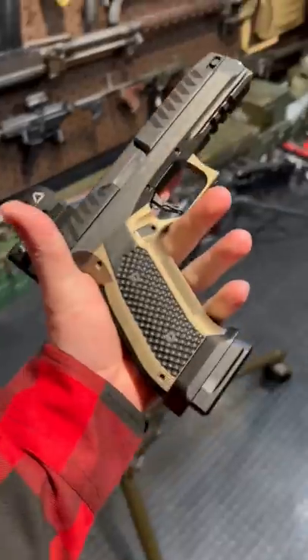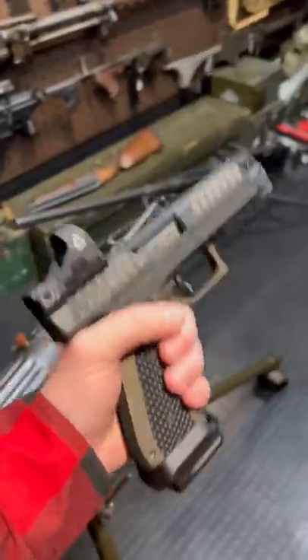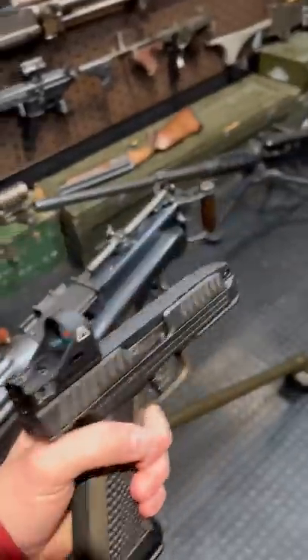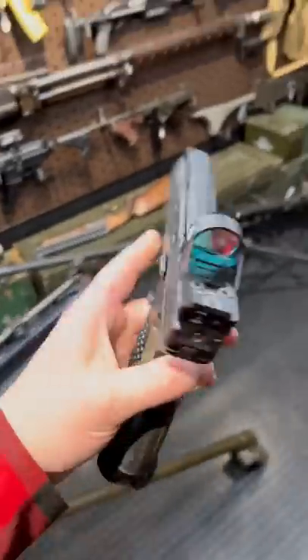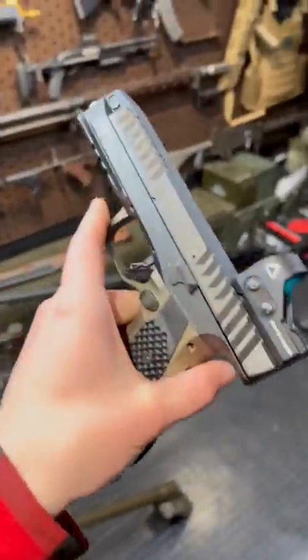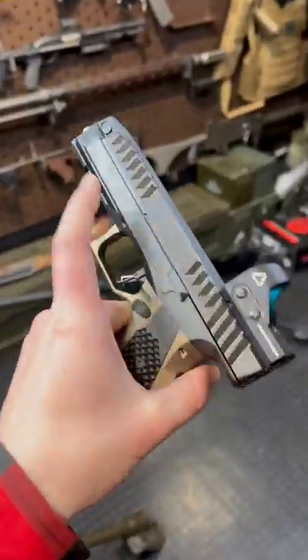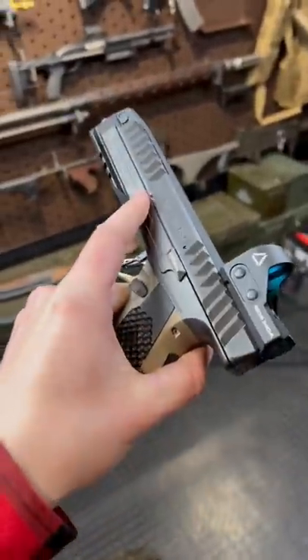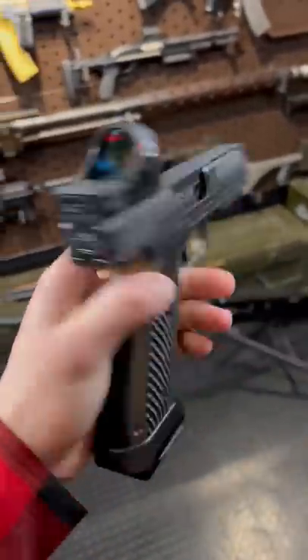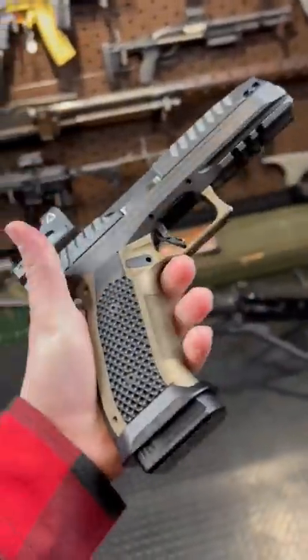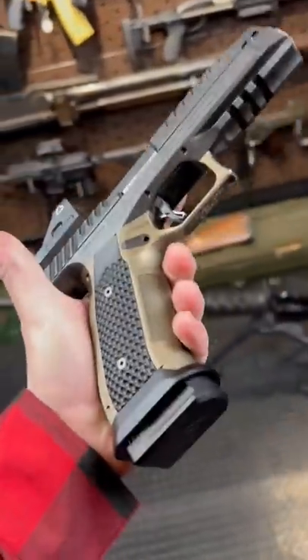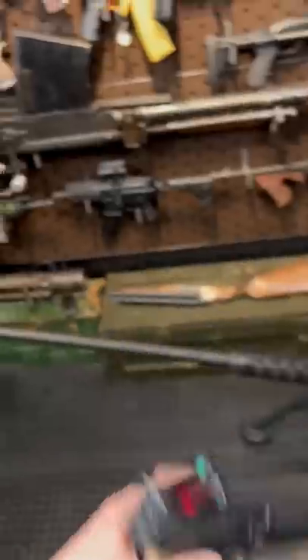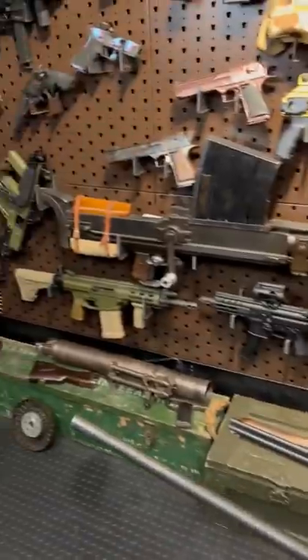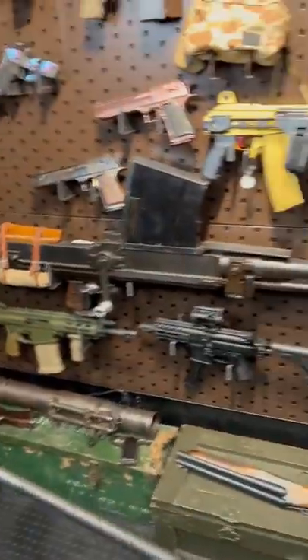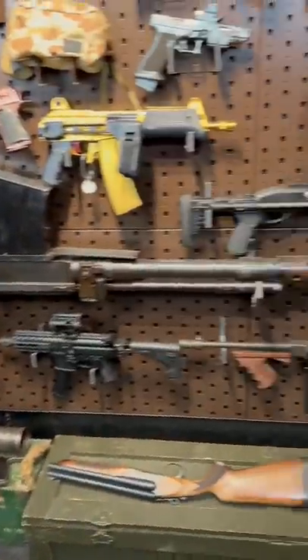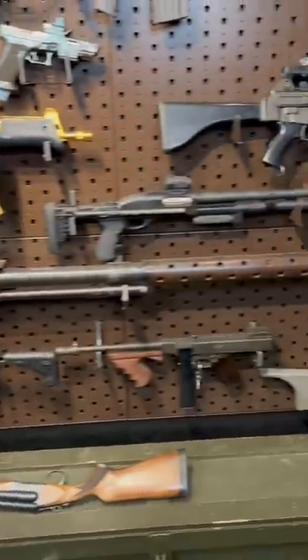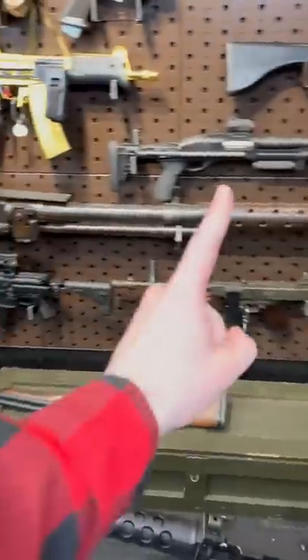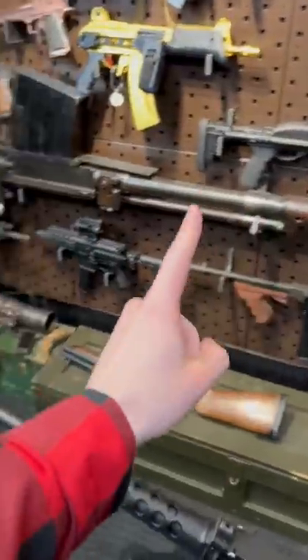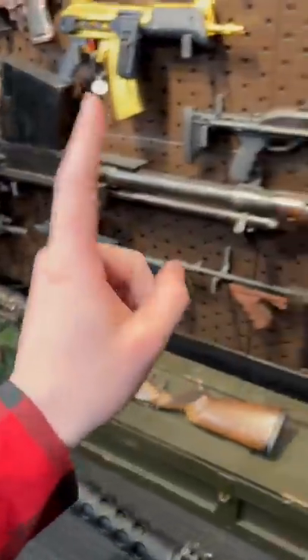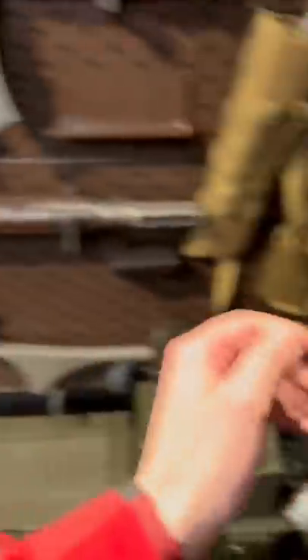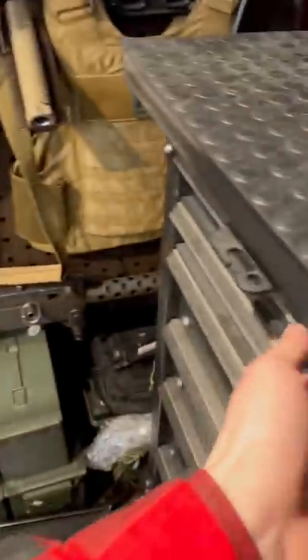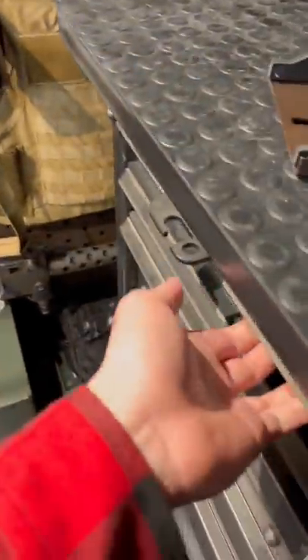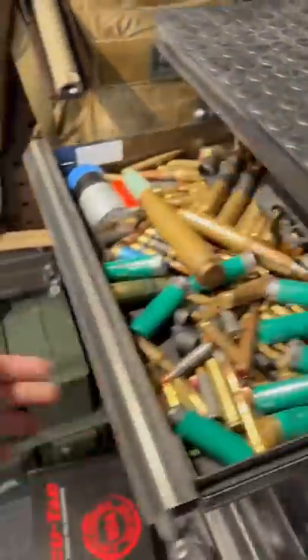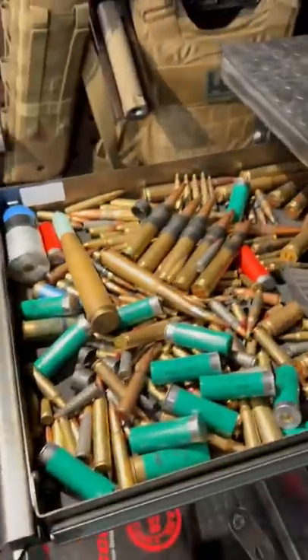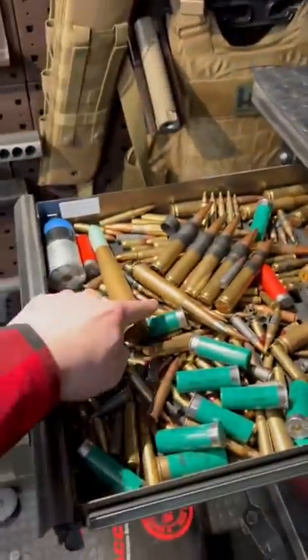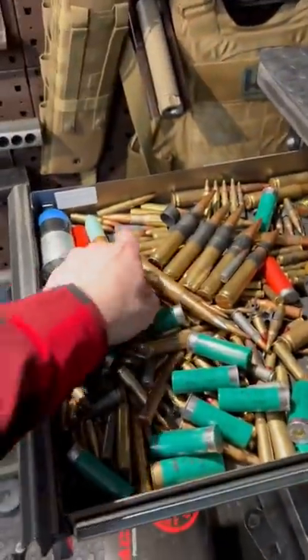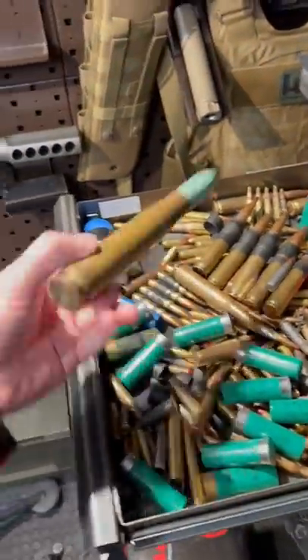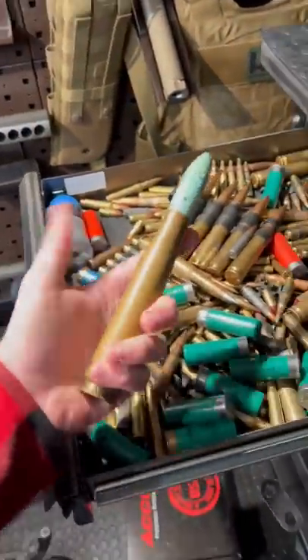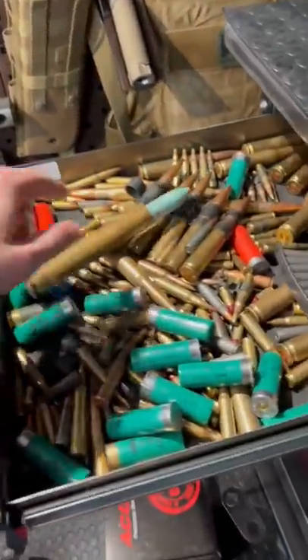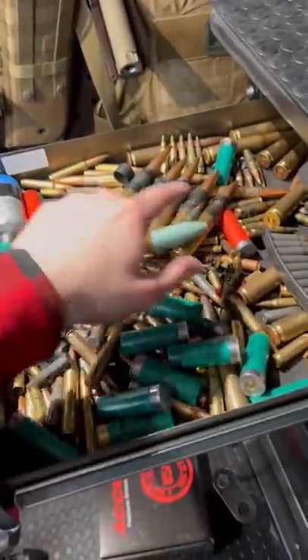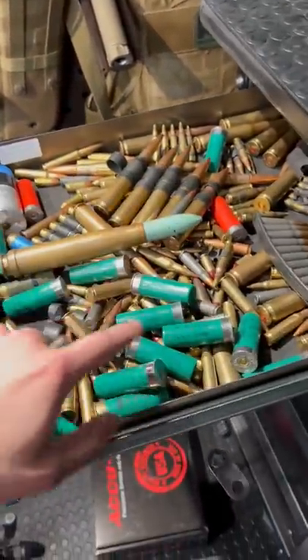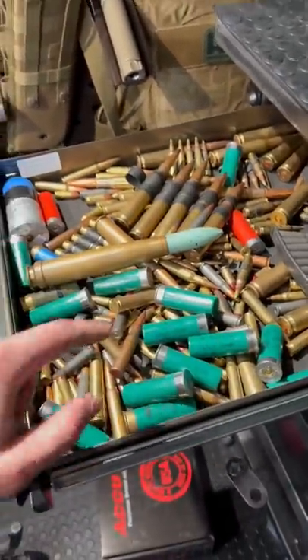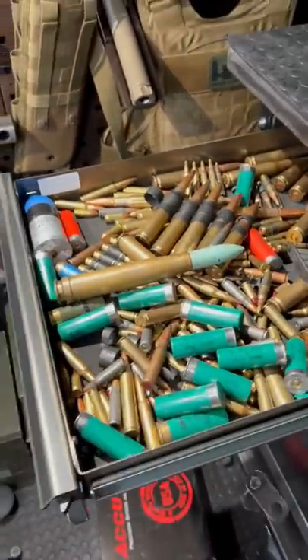Hey guys, Armourgun here today. Have you ever wondered what kind of bullets something like this takes or something like that? Well guys, in the next minute we're gonna go from 22 long rifle to 20 millimeter and everything you need to know in between.